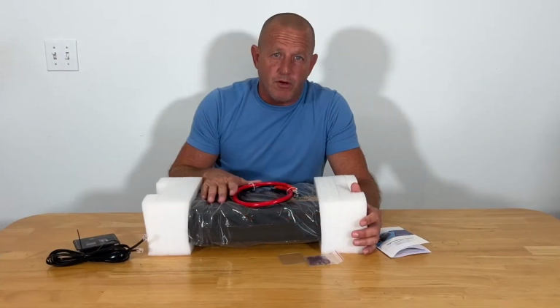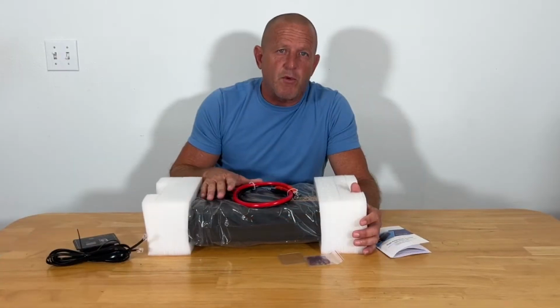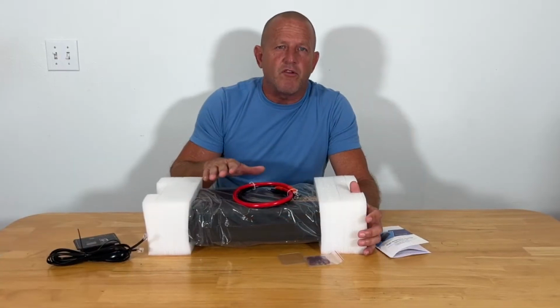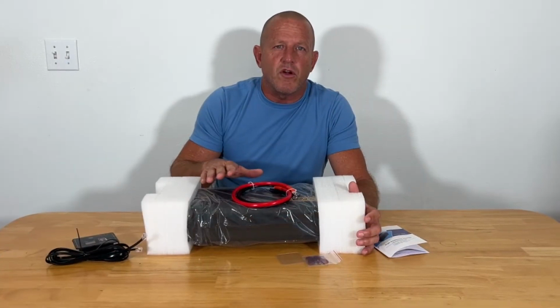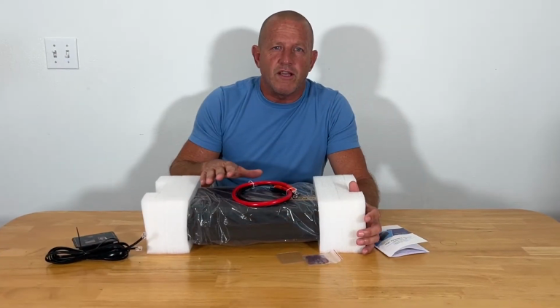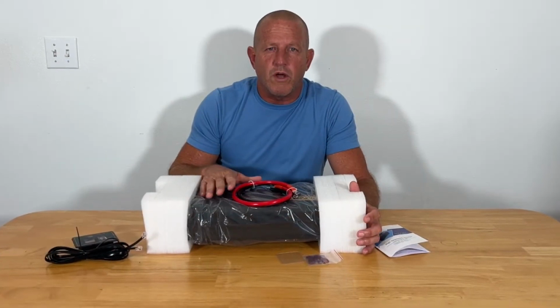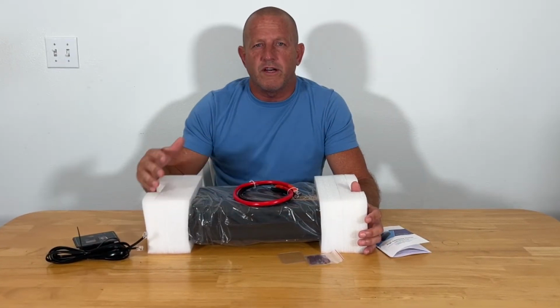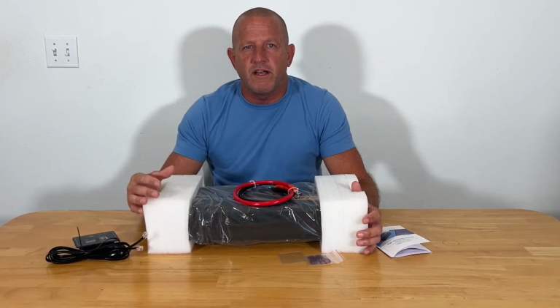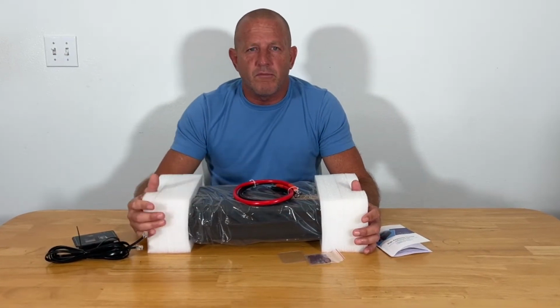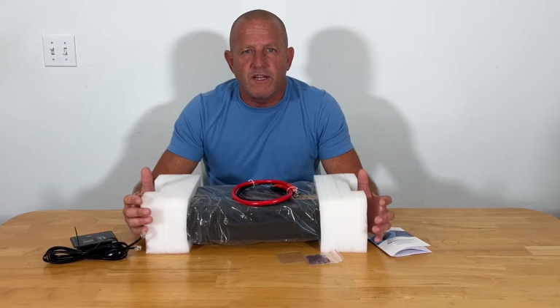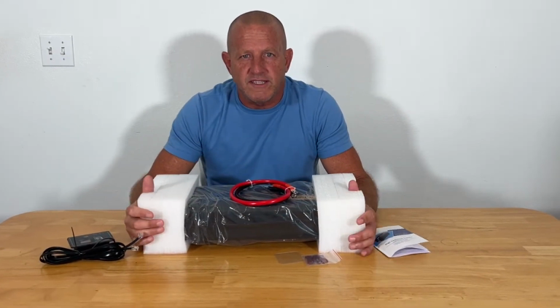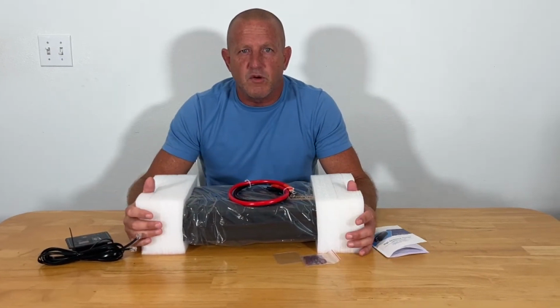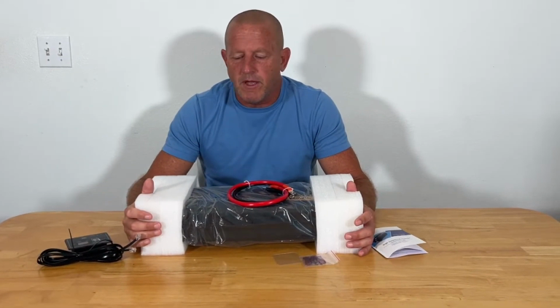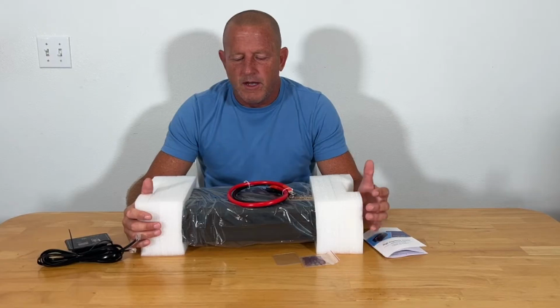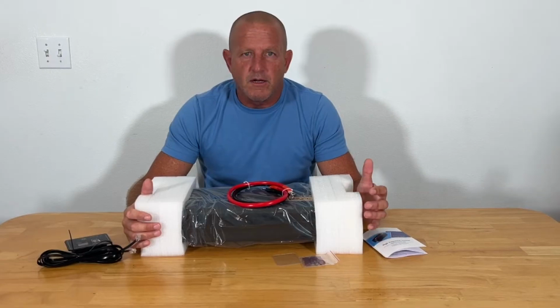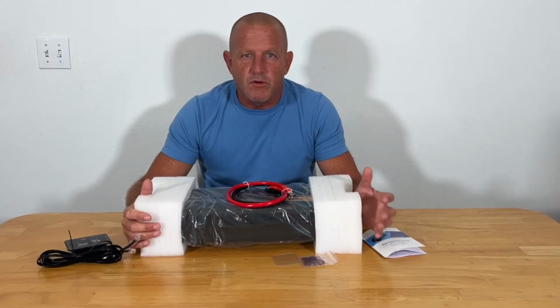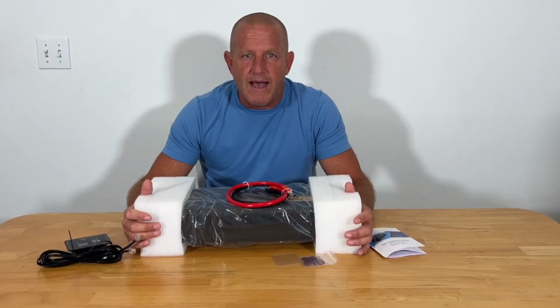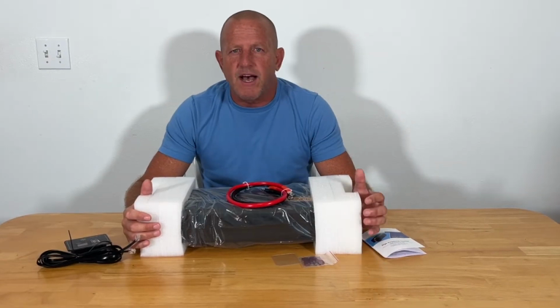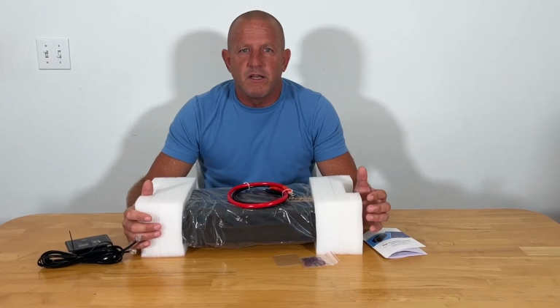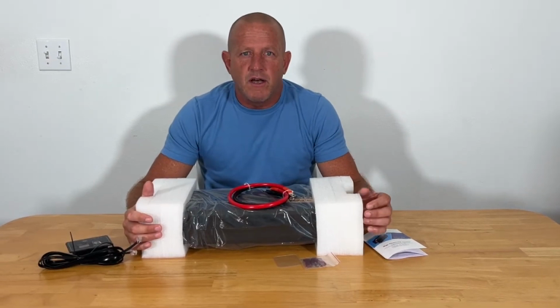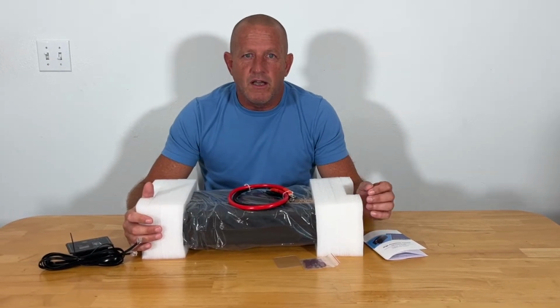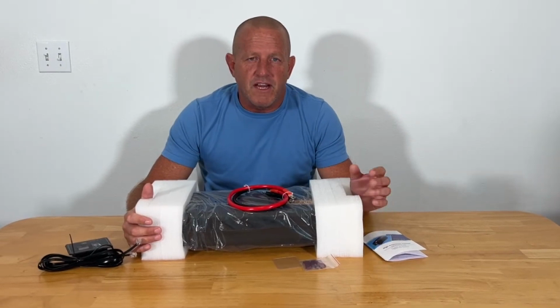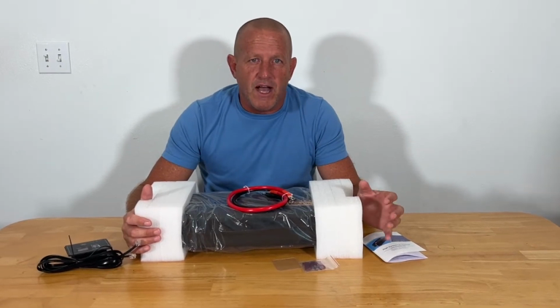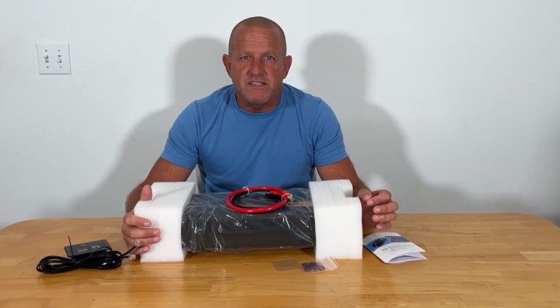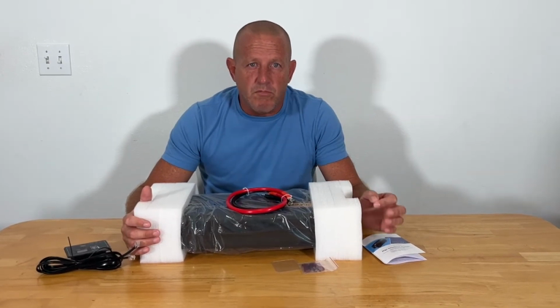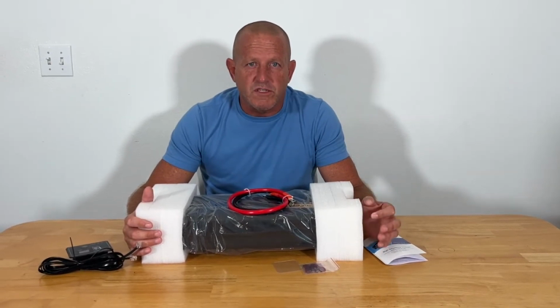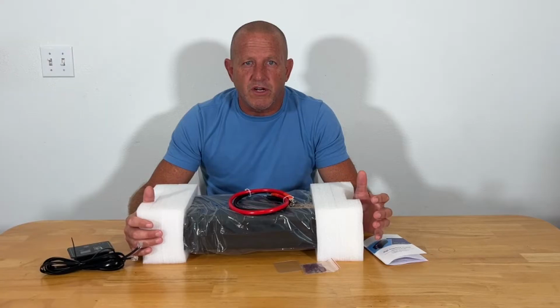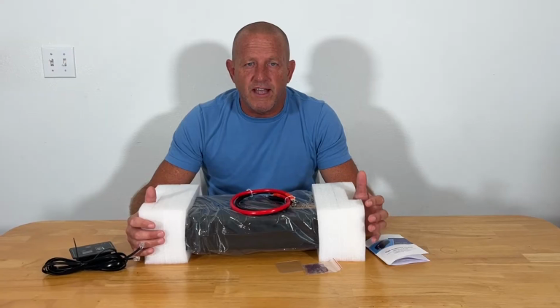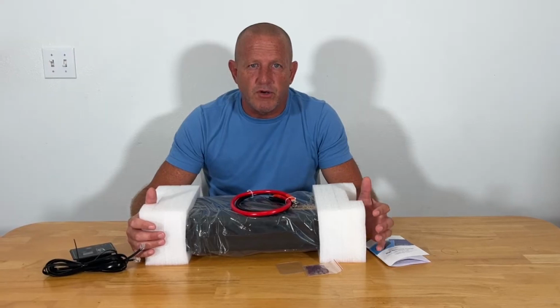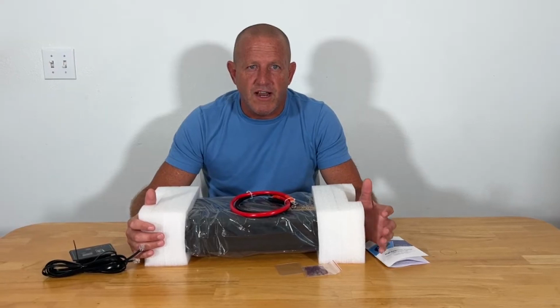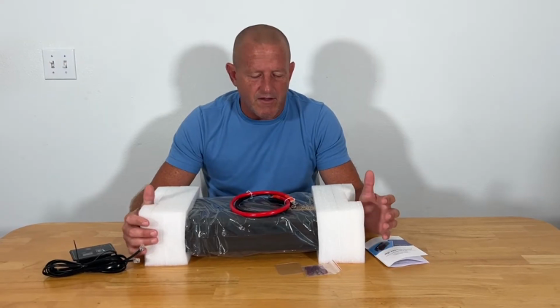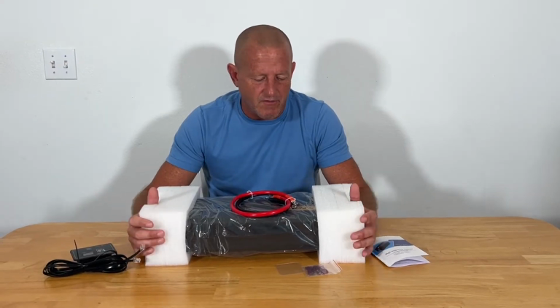A pure sine wave inverter is what you're going to need if you're going to be running sensitive equipment — computers, laptops — or any appliances with motors in them. You're going to need that pure sine wave inverter.